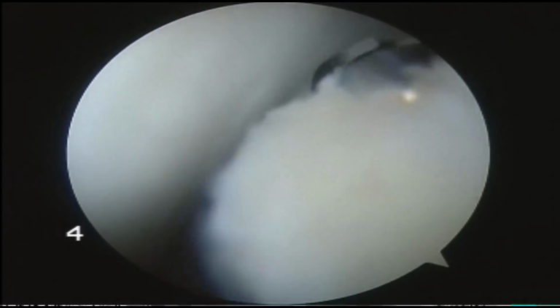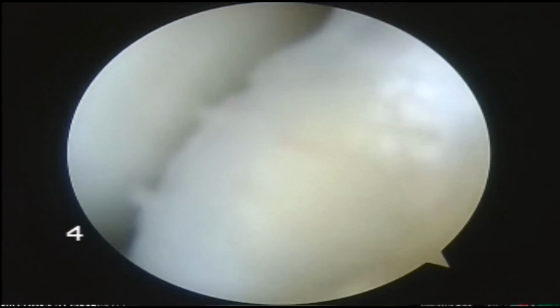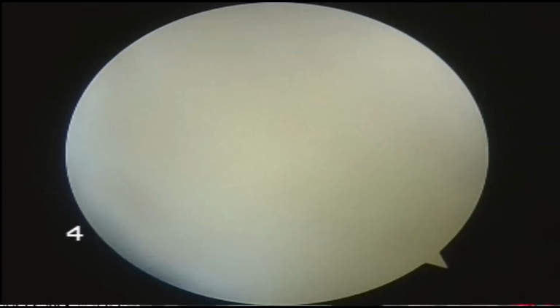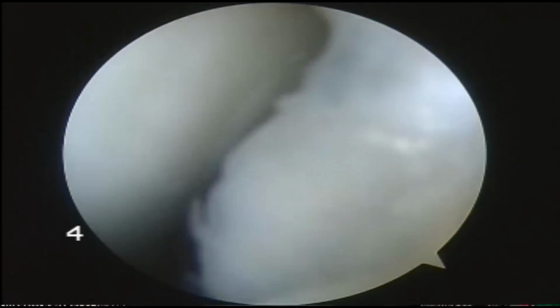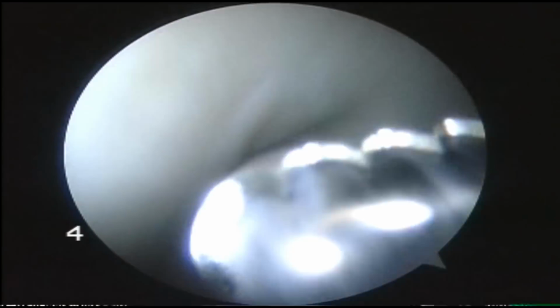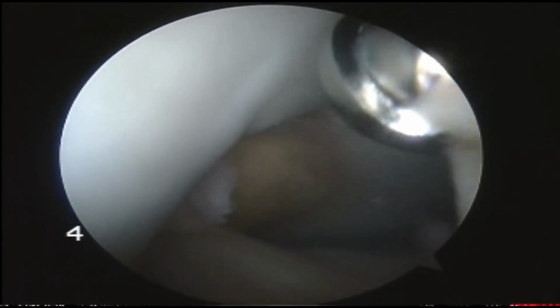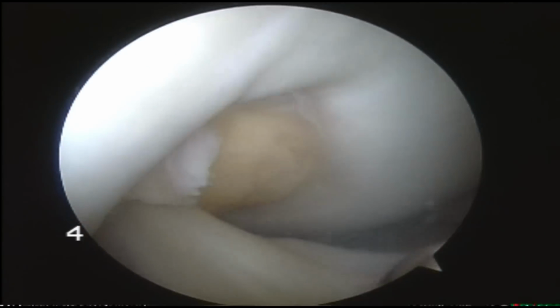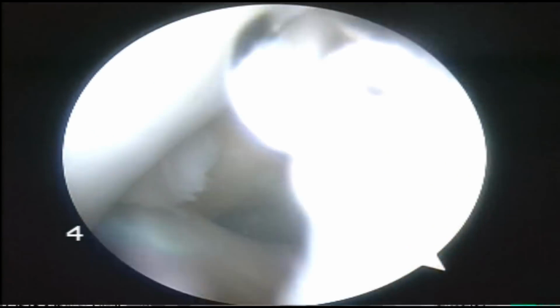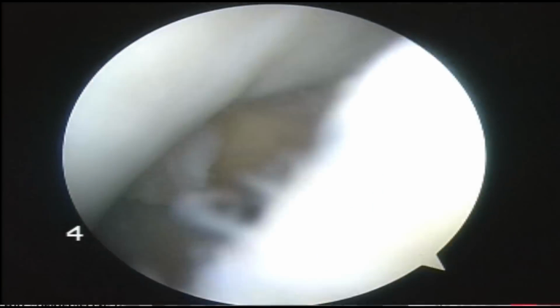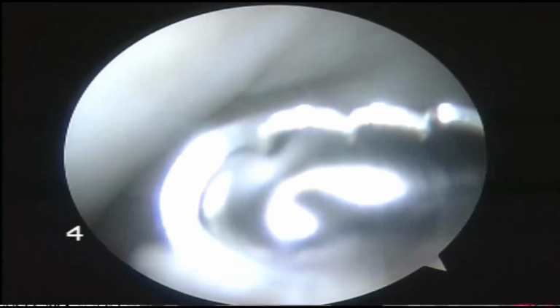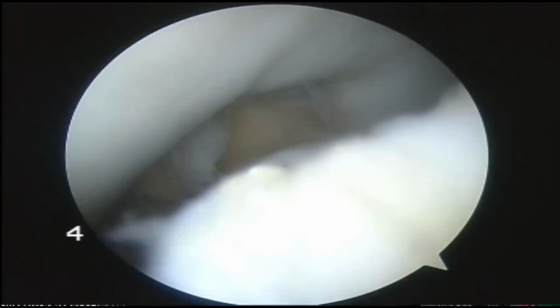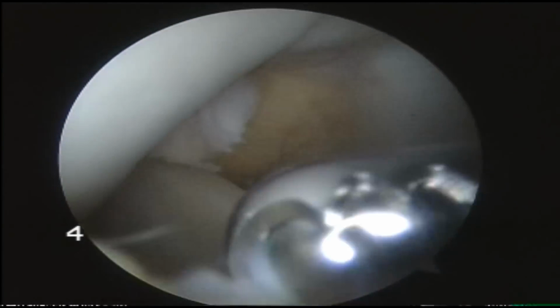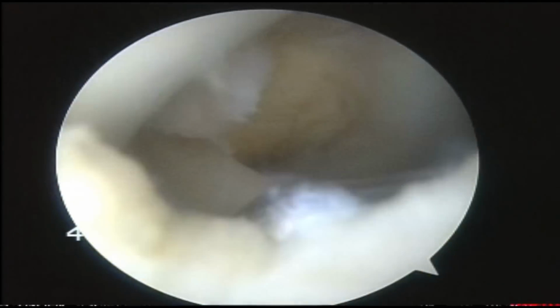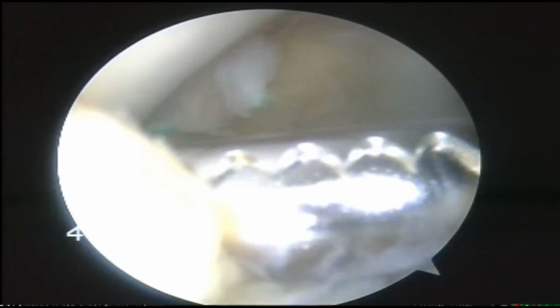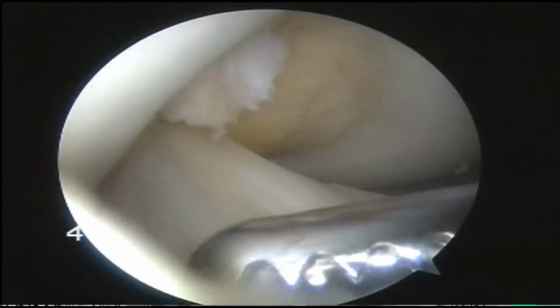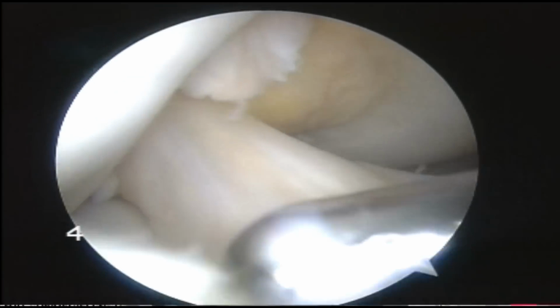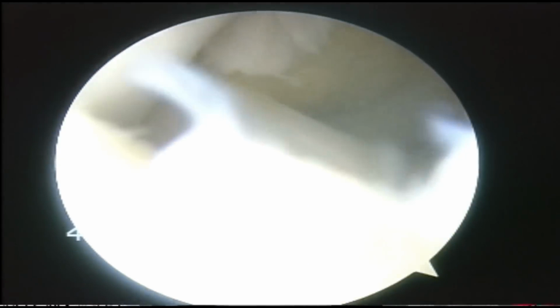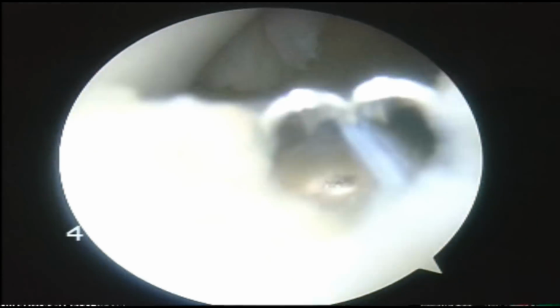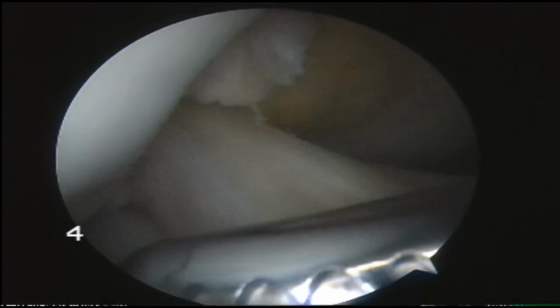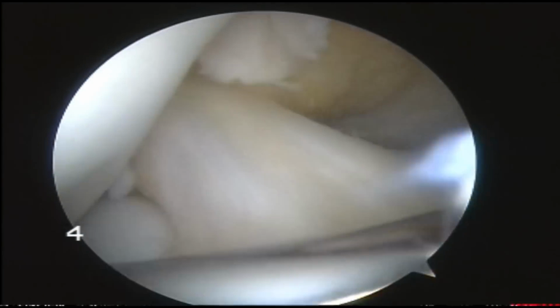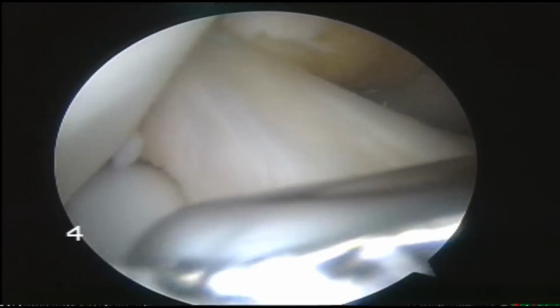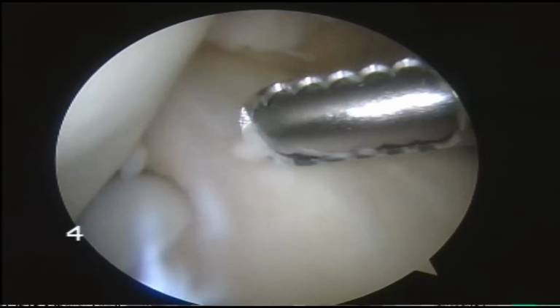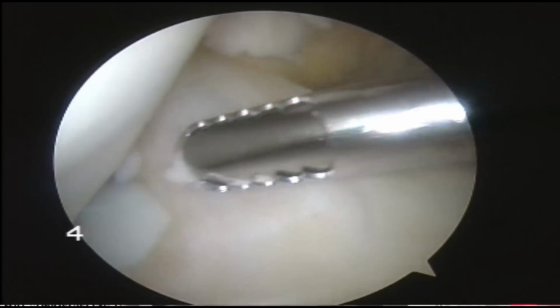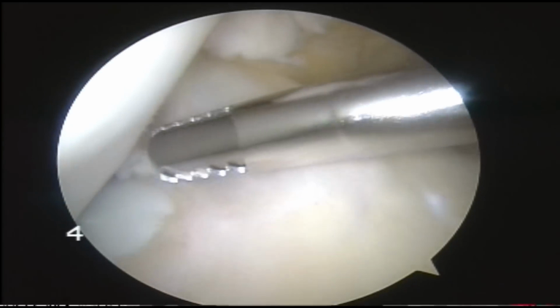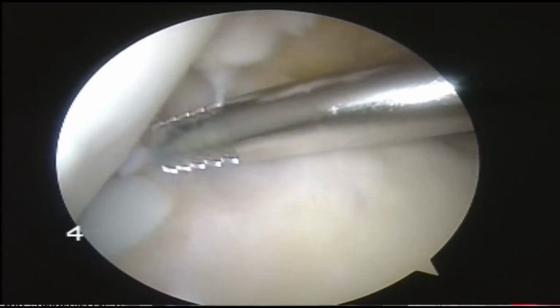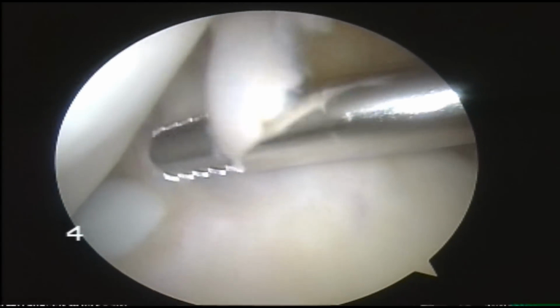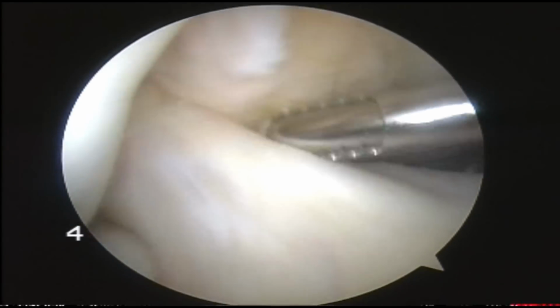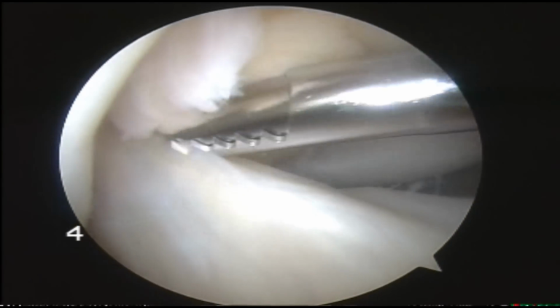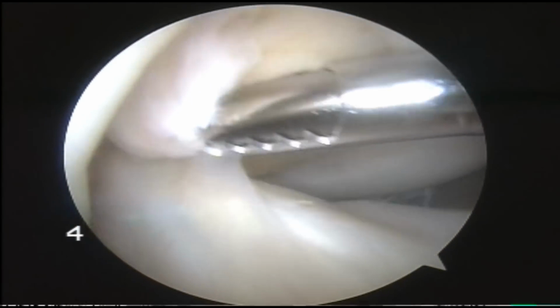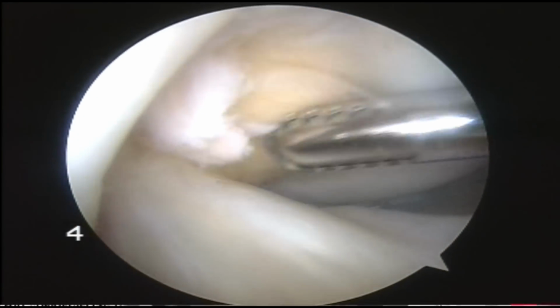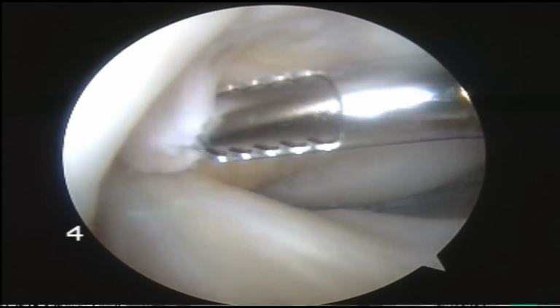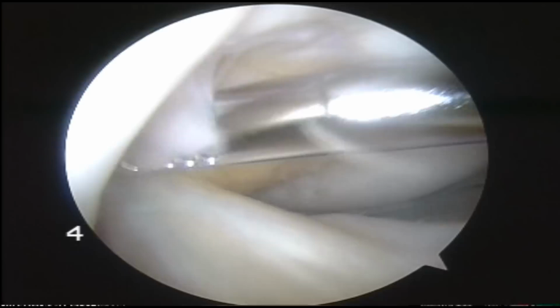When you're doing this operation it's really important to remove as many of those loose bodies as is humanly possible. Otherwise they just act as third body wear. They're pretty soft — they're not going to produce rapid wear but they're going to produce wear.